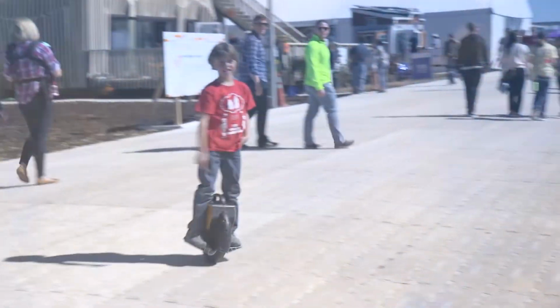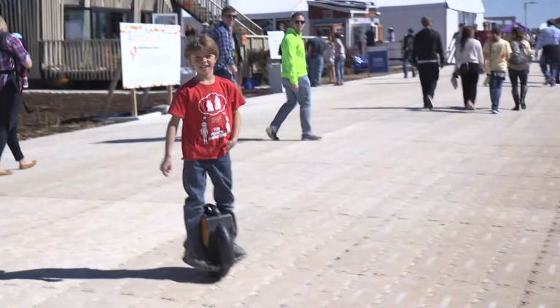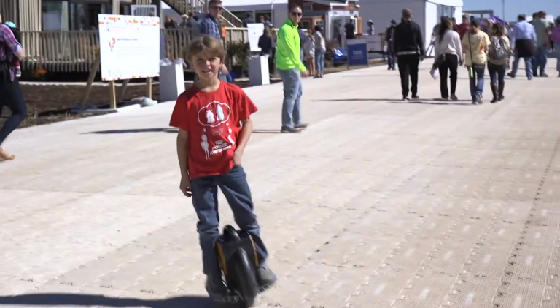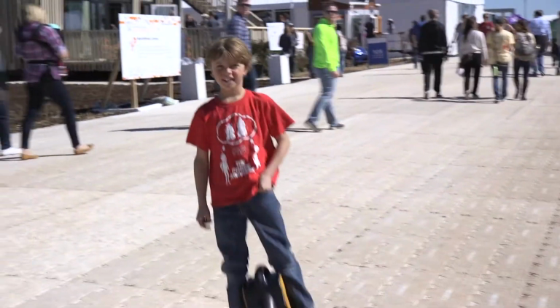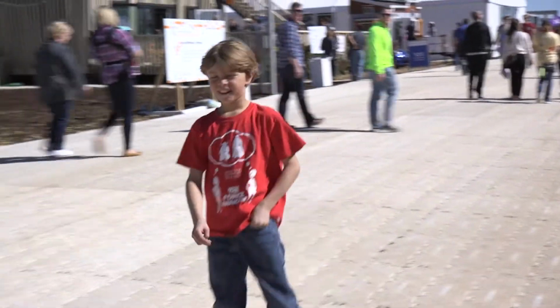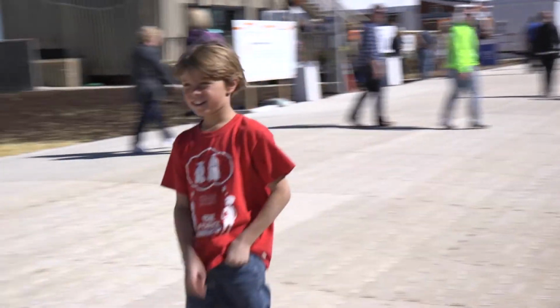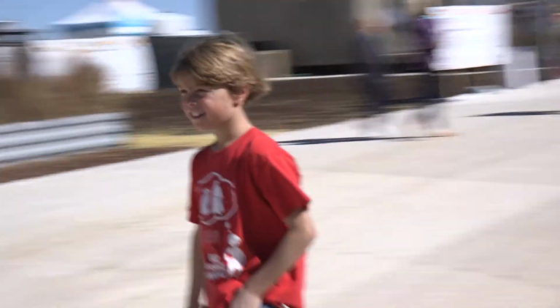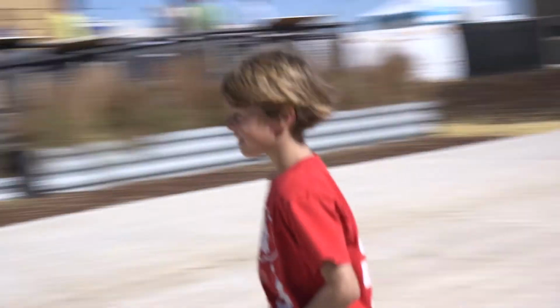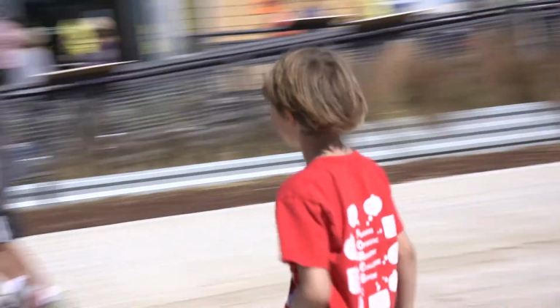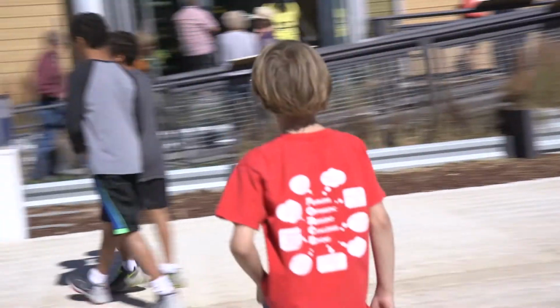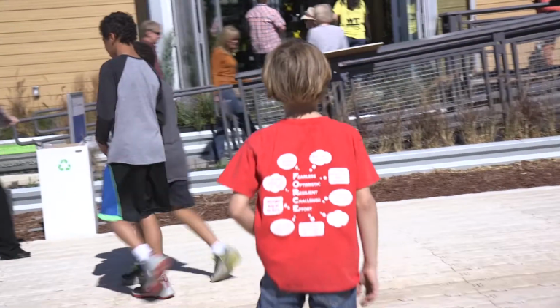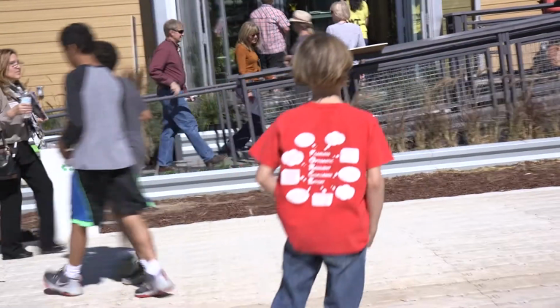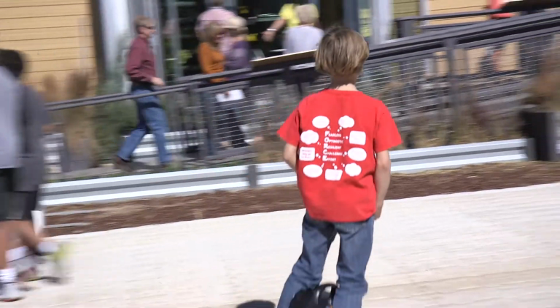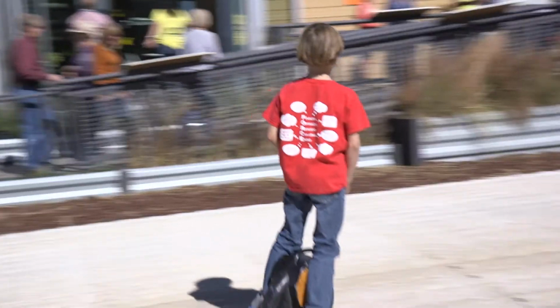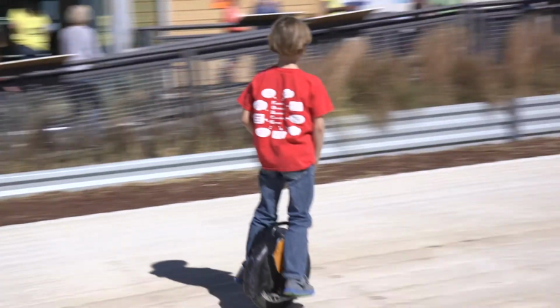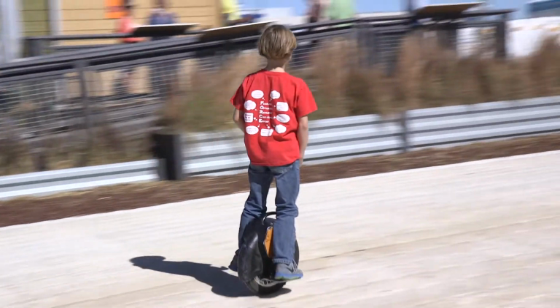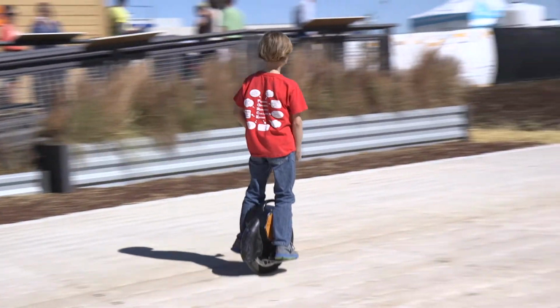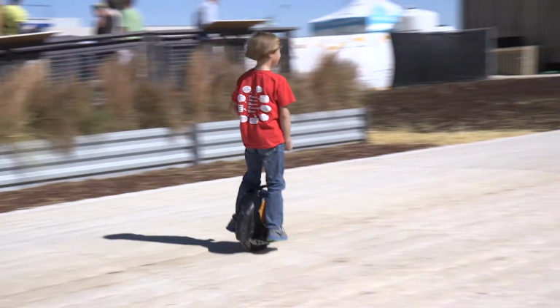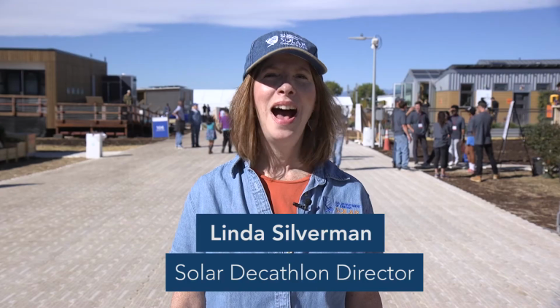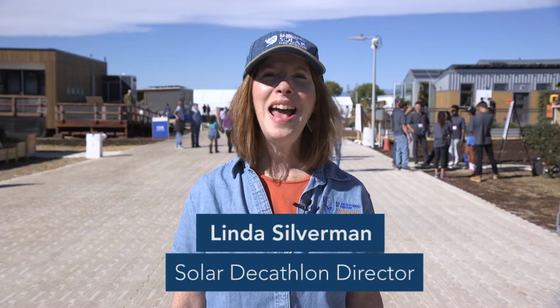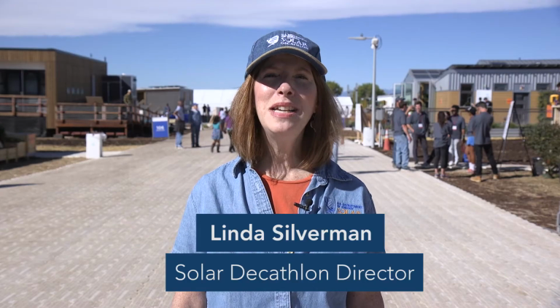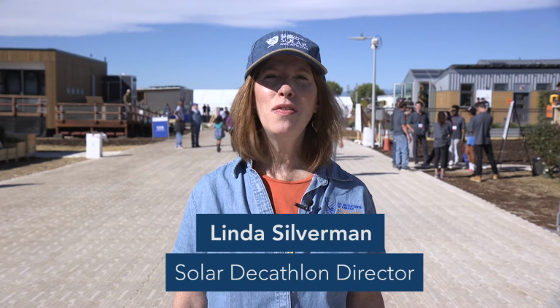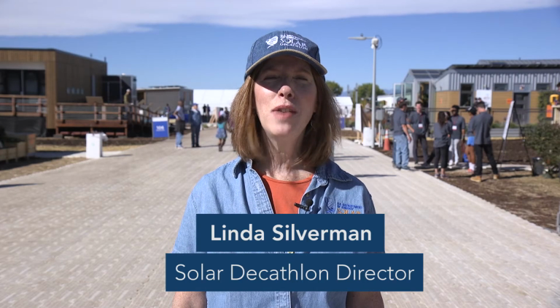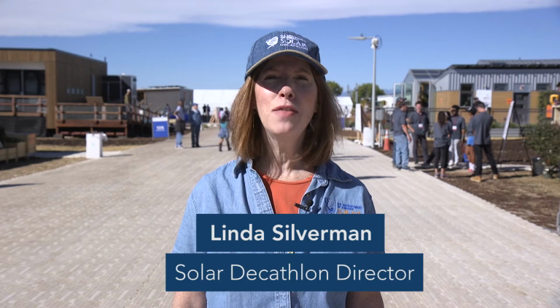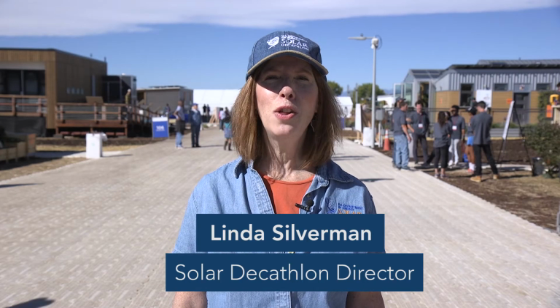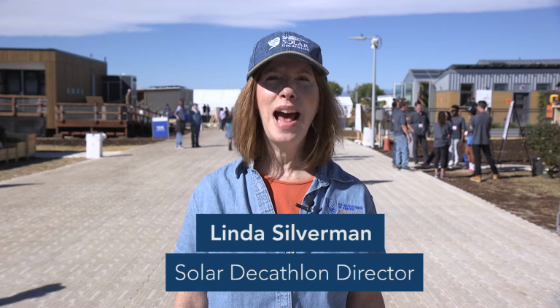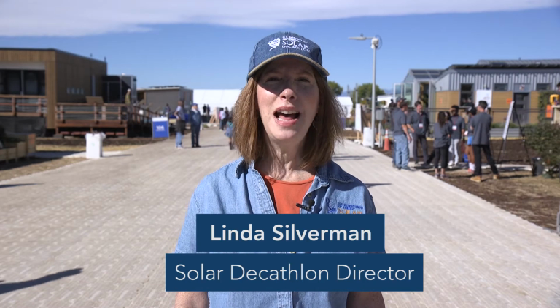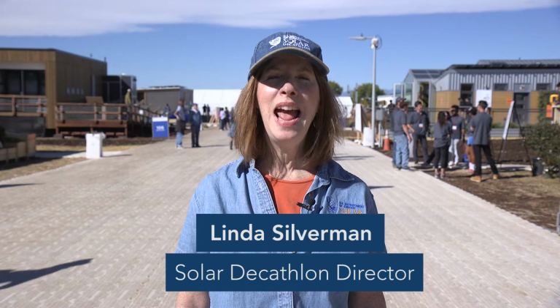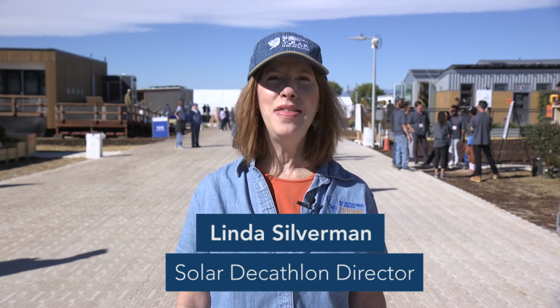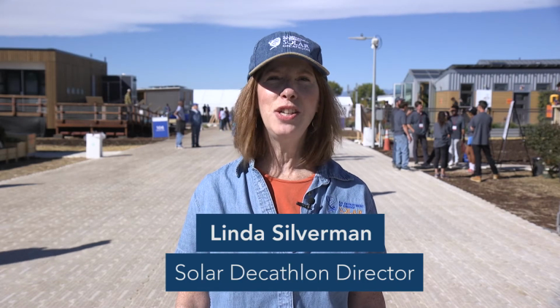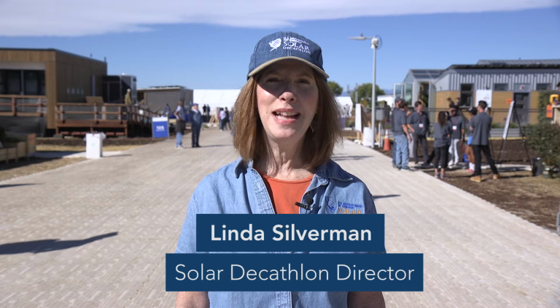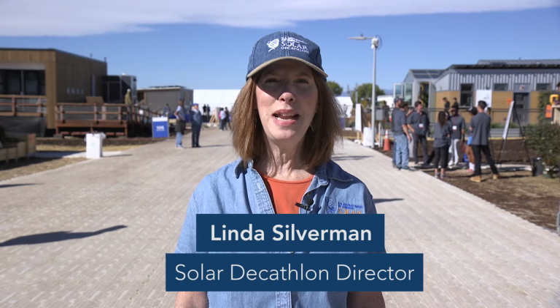We're wrapping up the first weekend of Solar Decathlon in 2017 and the crowds keep coming in. I'm Linda Silverman, director of the Solar Decathlon, and this is your Daily Minute.